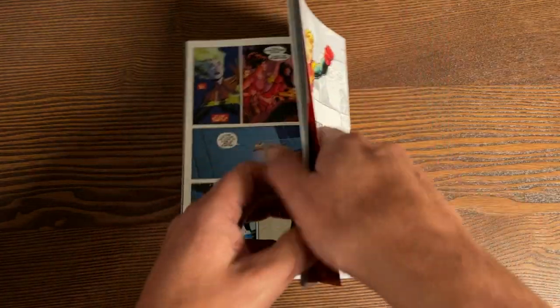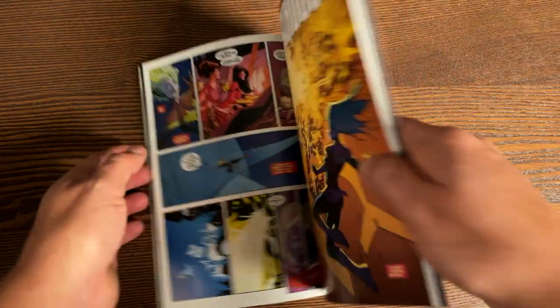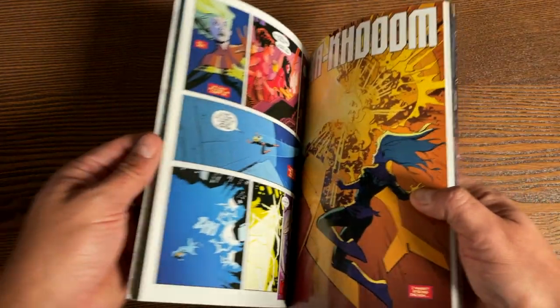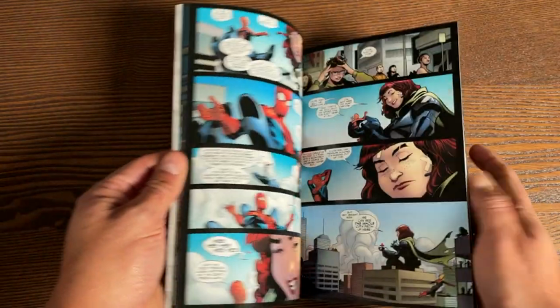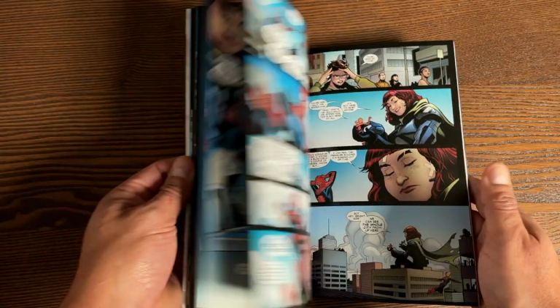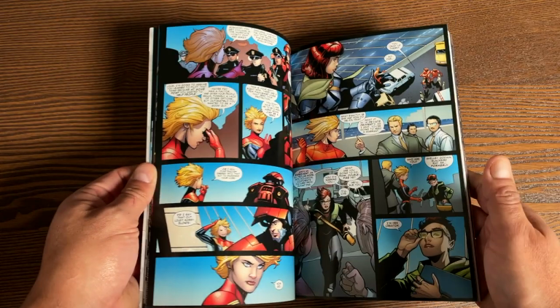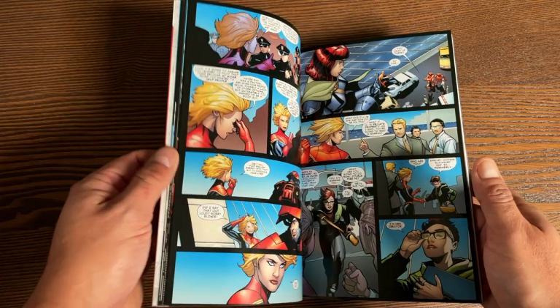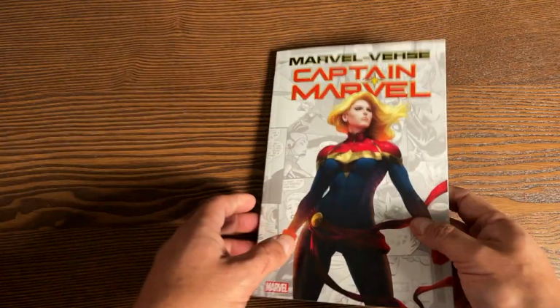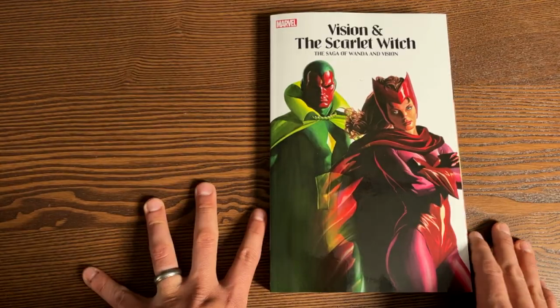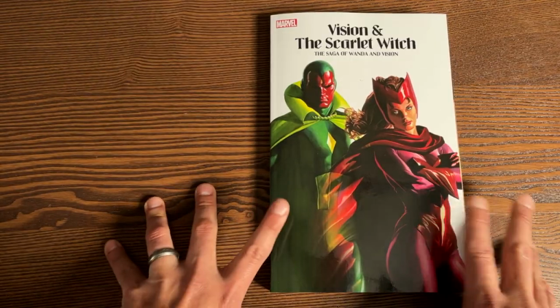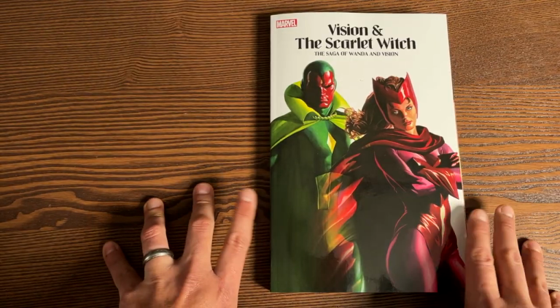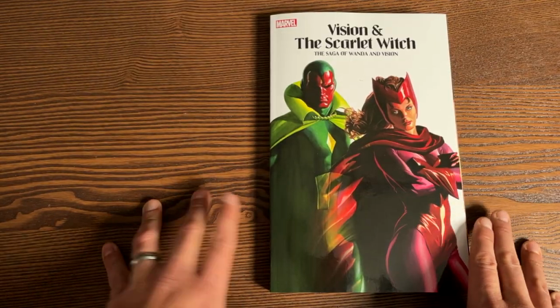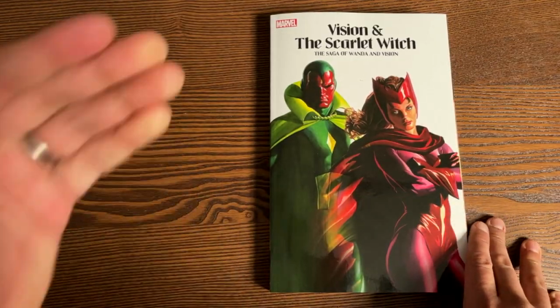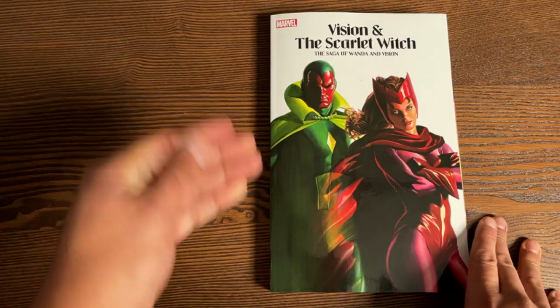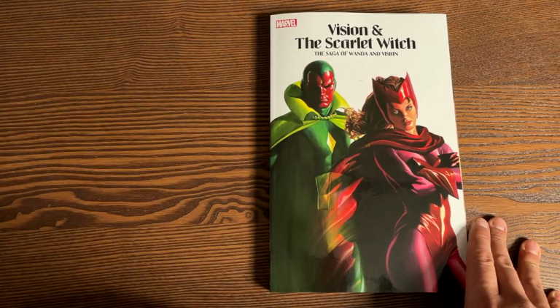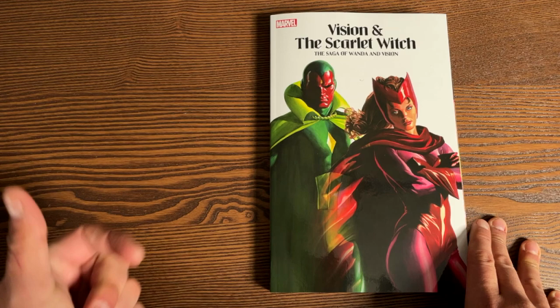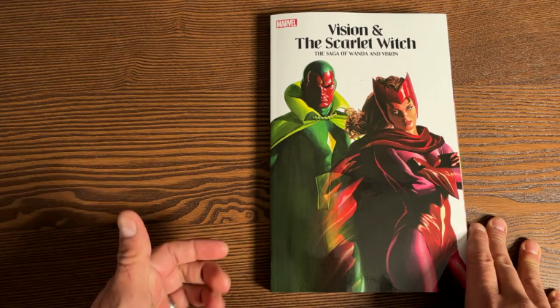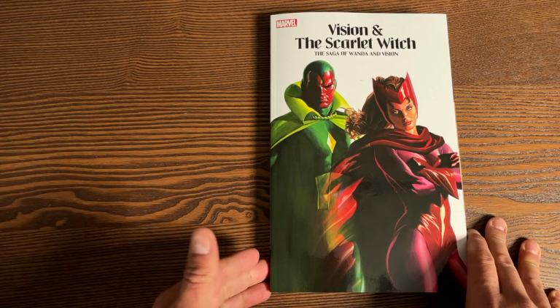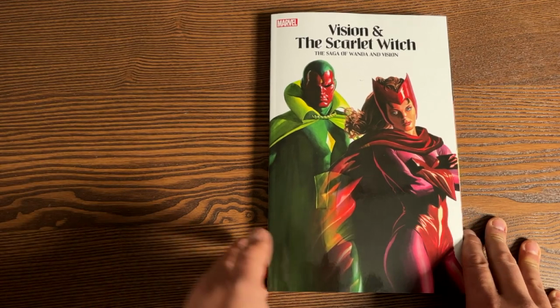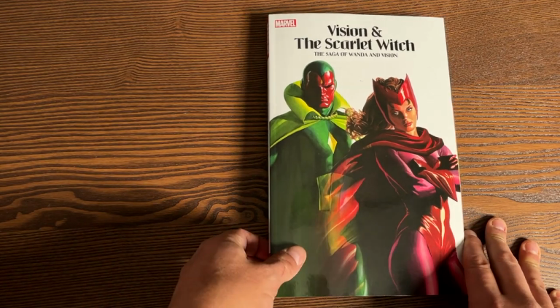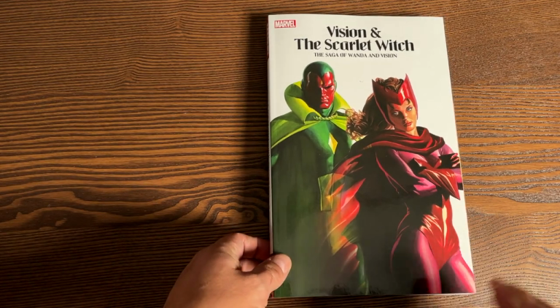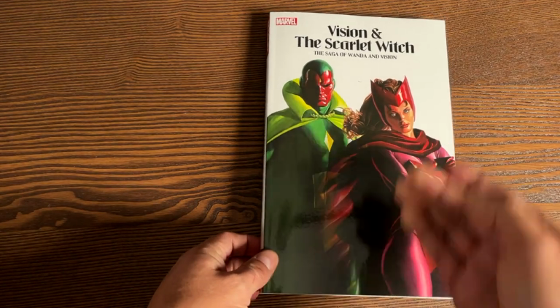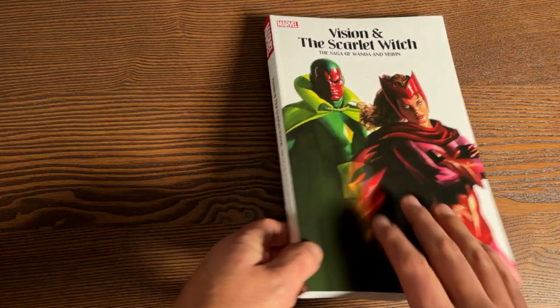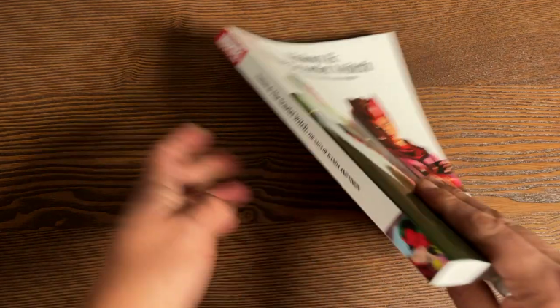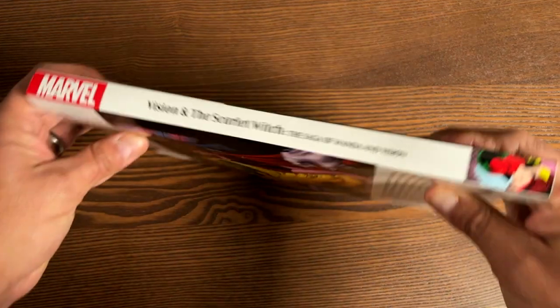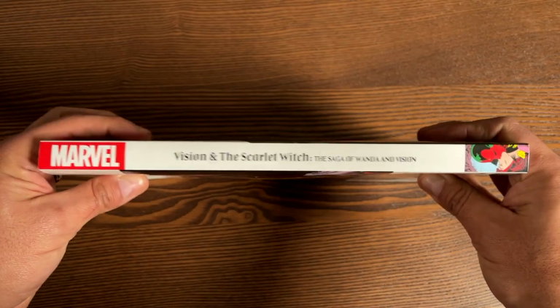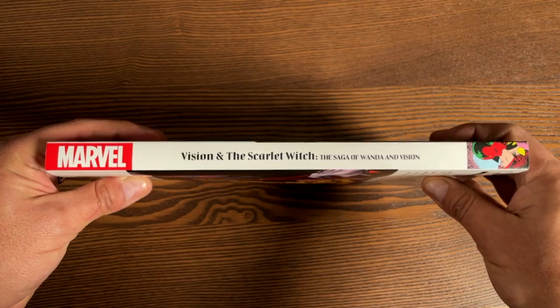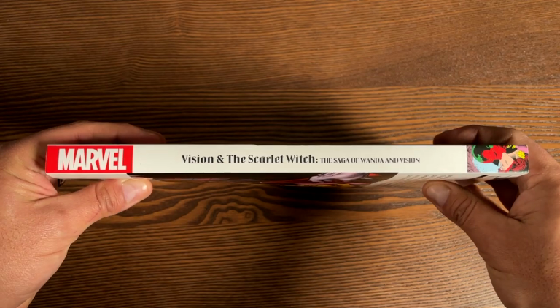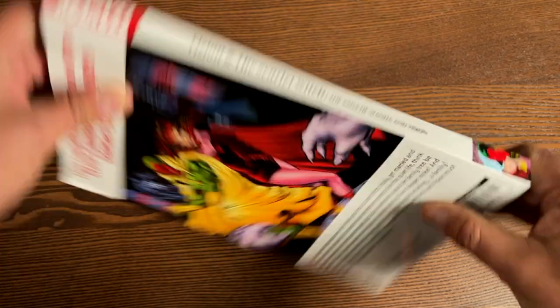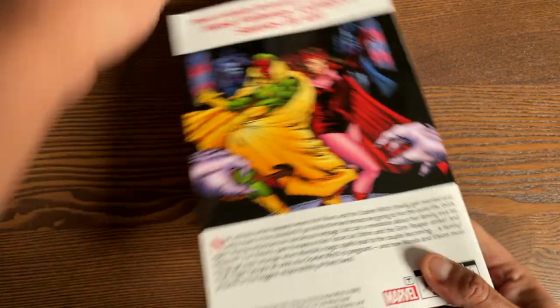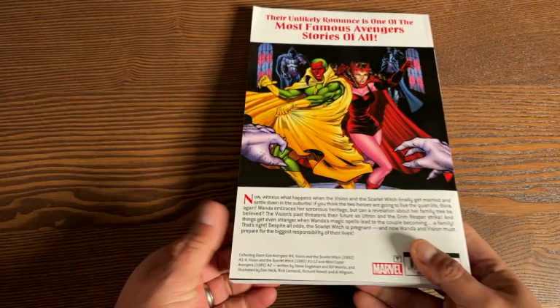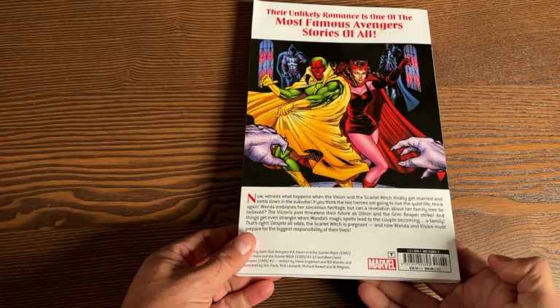Last but certainly not least is Vision and the Scarlet Witch: The Saga of Wanda and Vision. We have this beautiful Alex Ross cover. Here's what the spine looks like, and then the back. The book retails for $39.99.